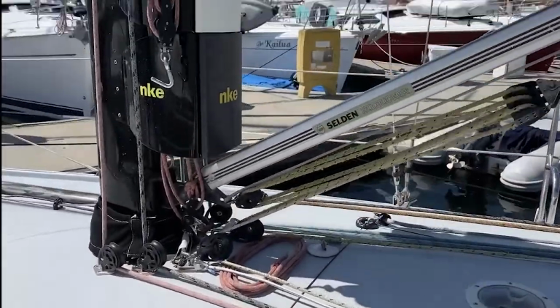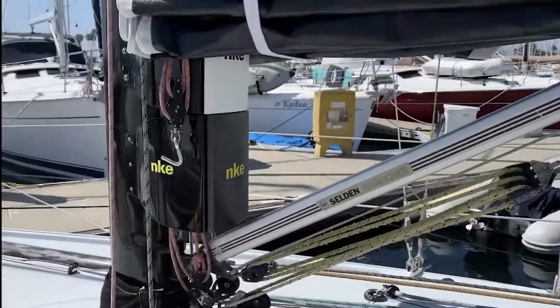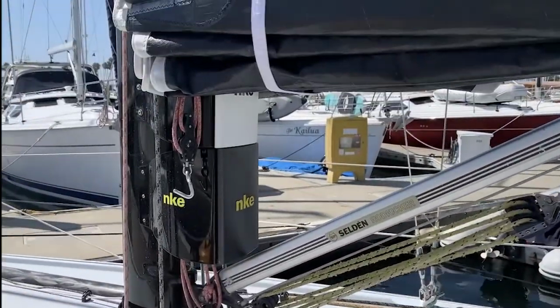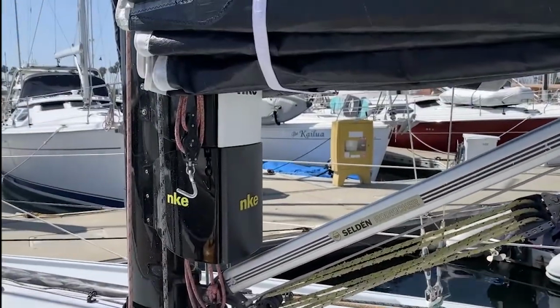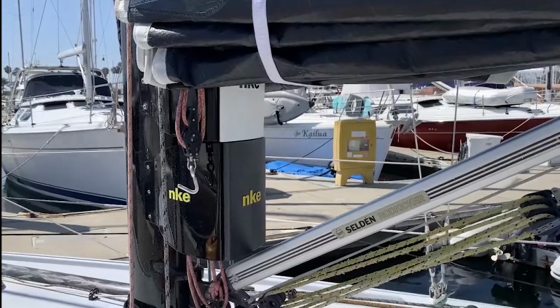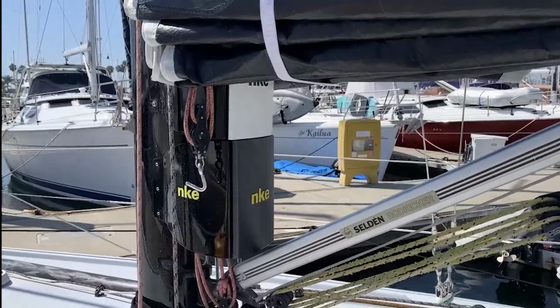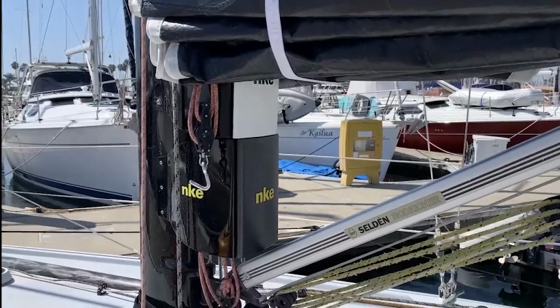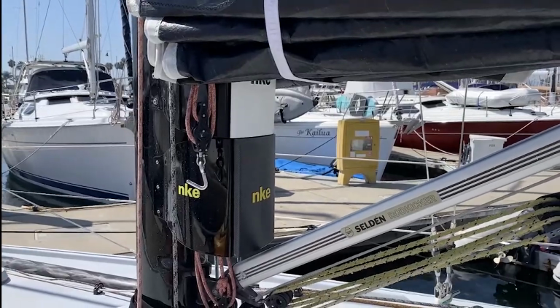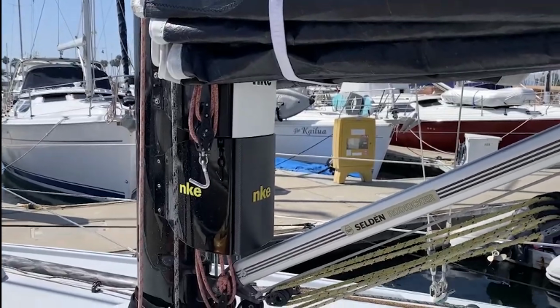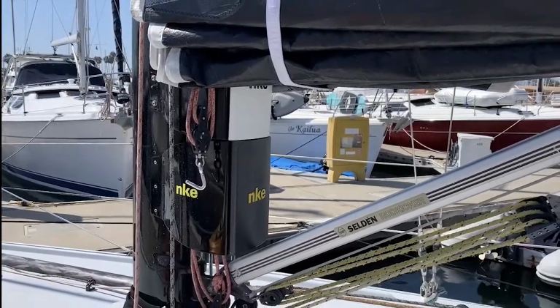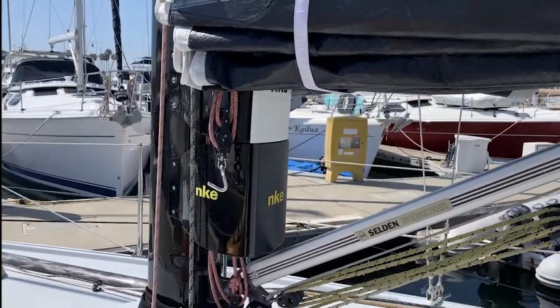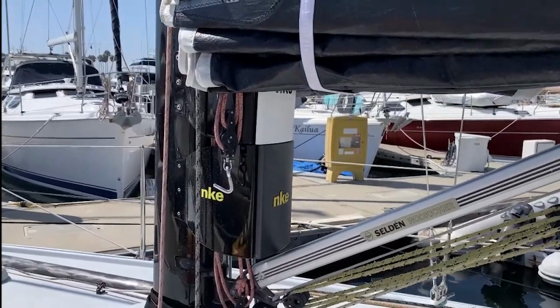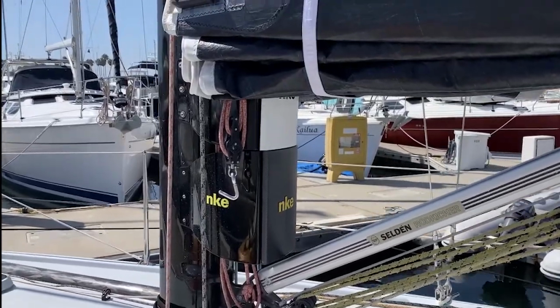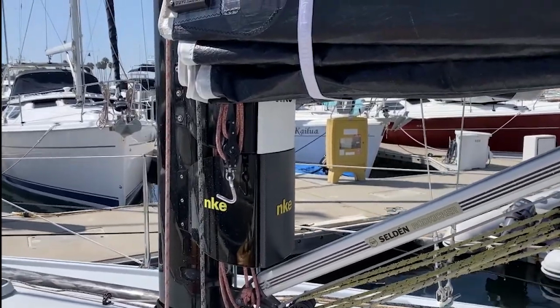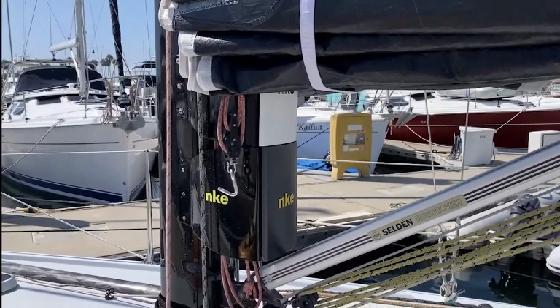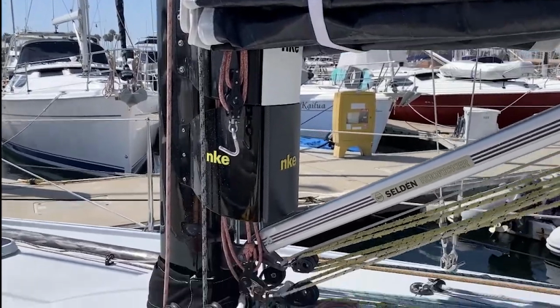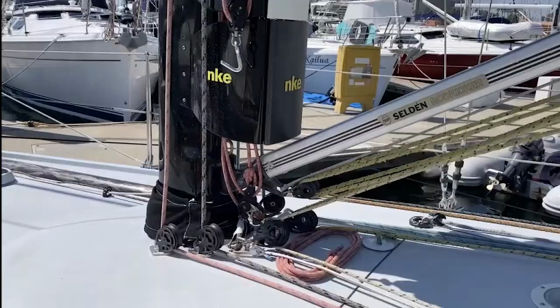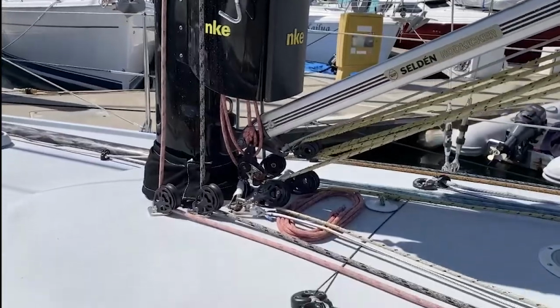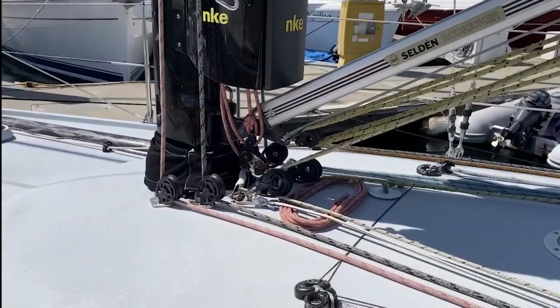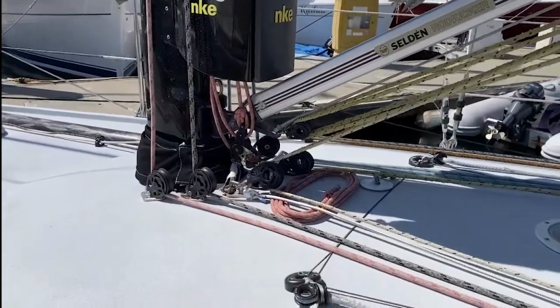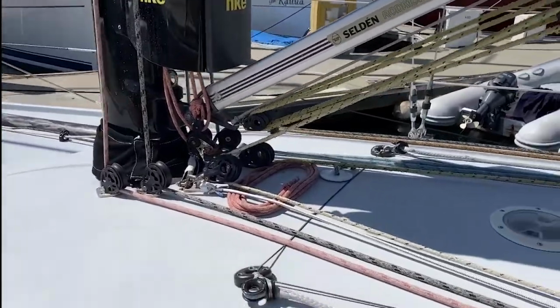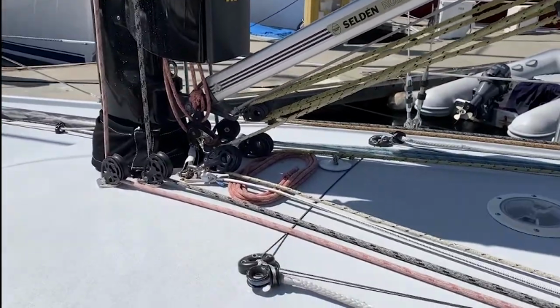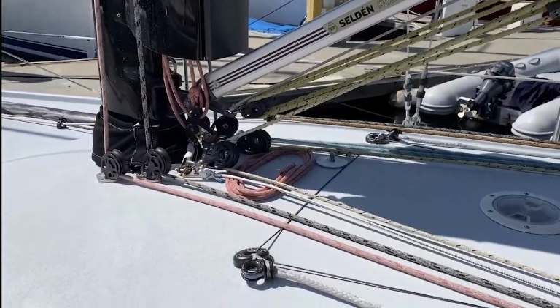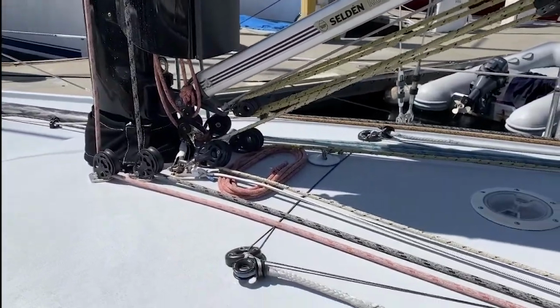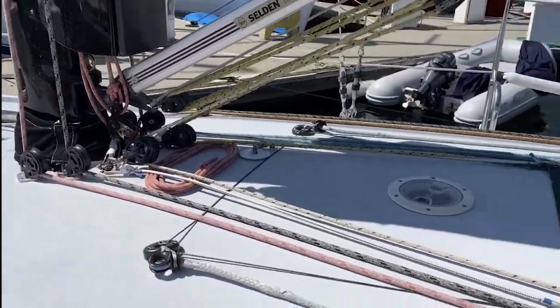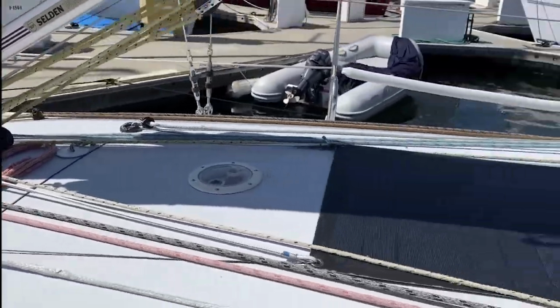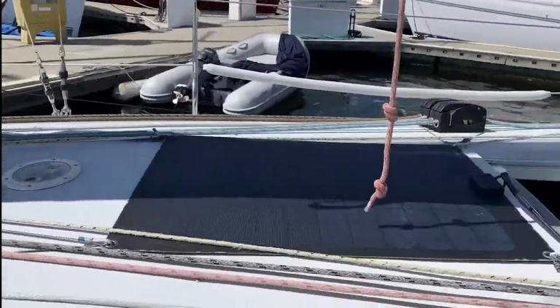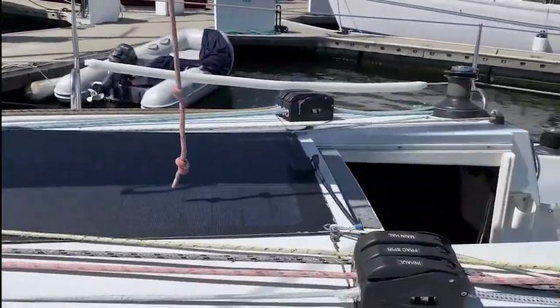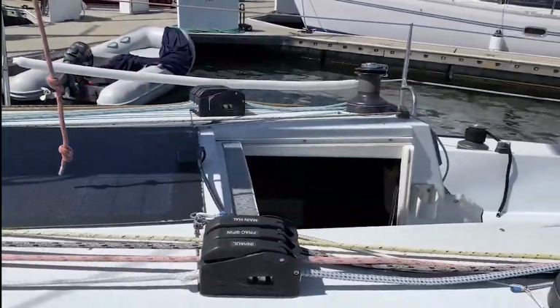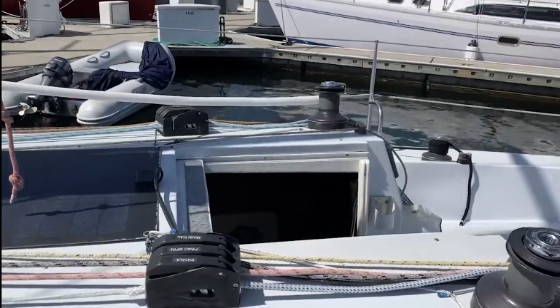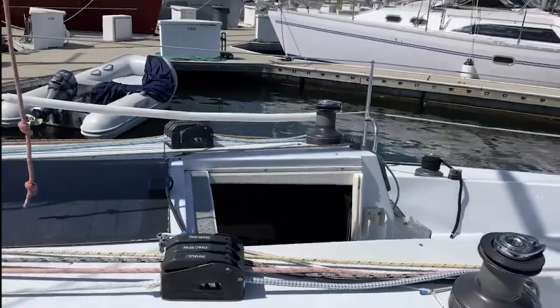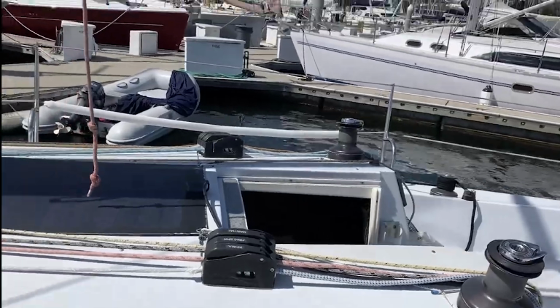Six masthead displays of NKE. And you can see the Cunningham hanging down there. Cunningham leads to there, and then we take that long orange one back to the hatchway for when you're racing.